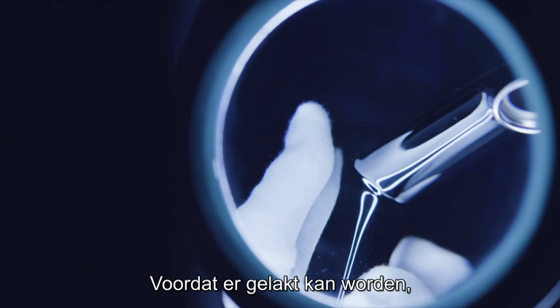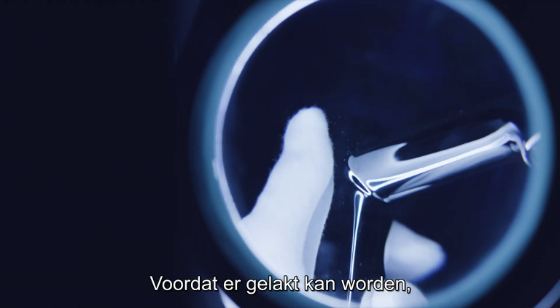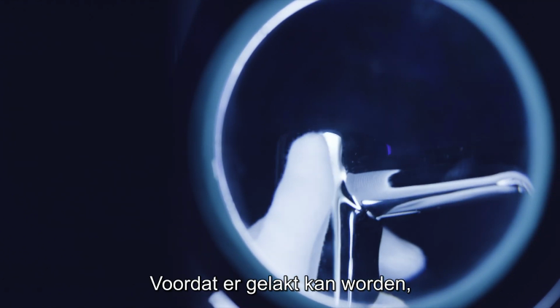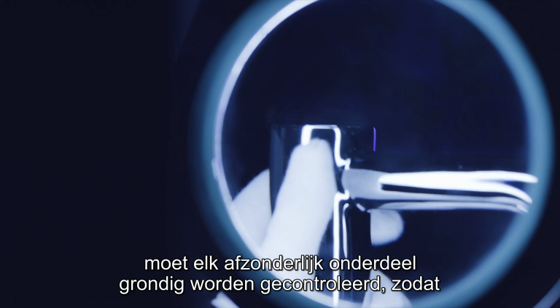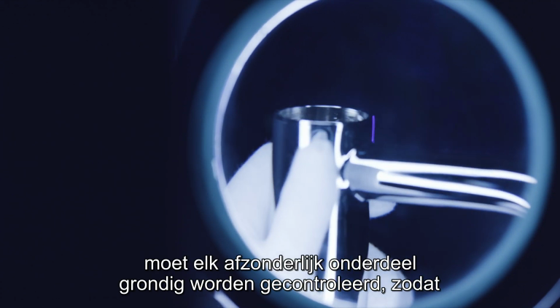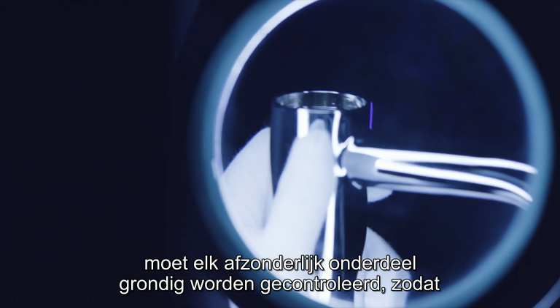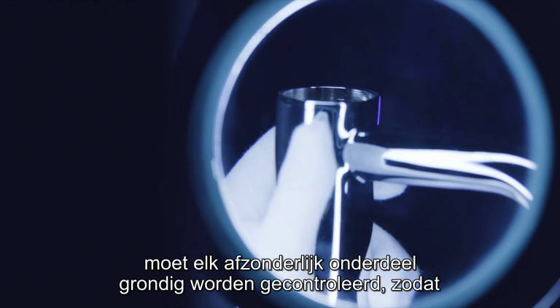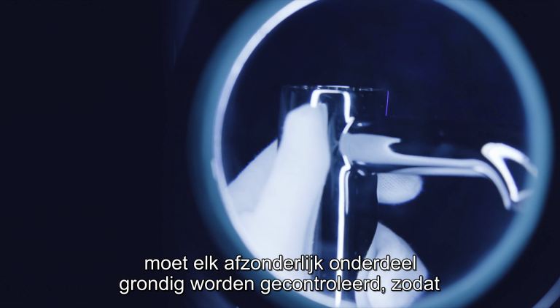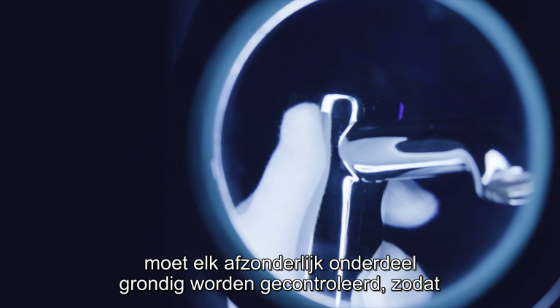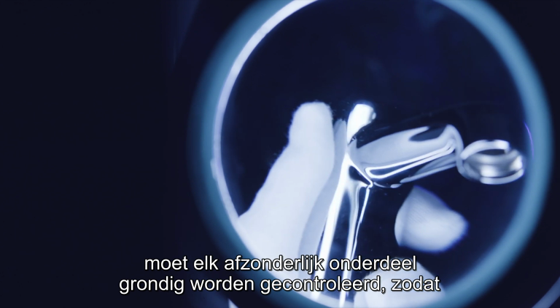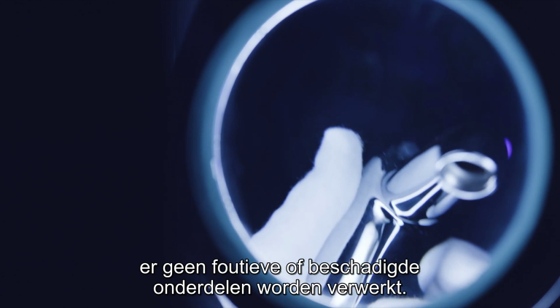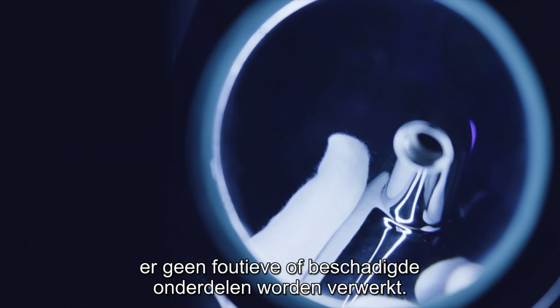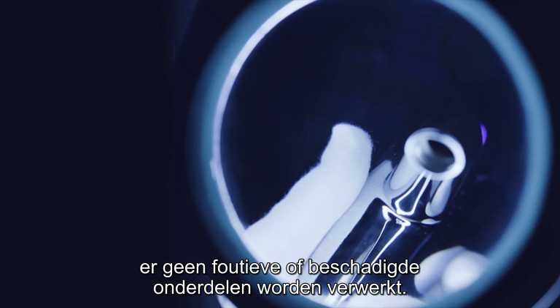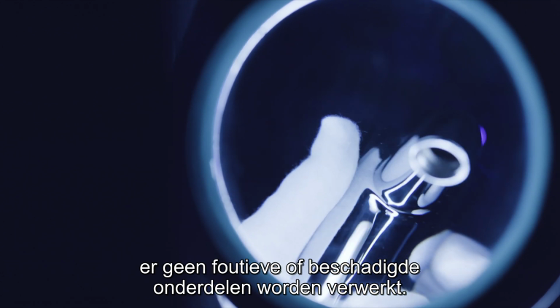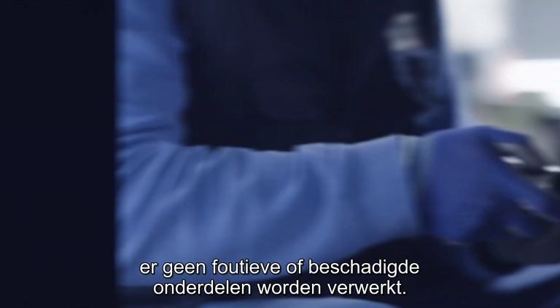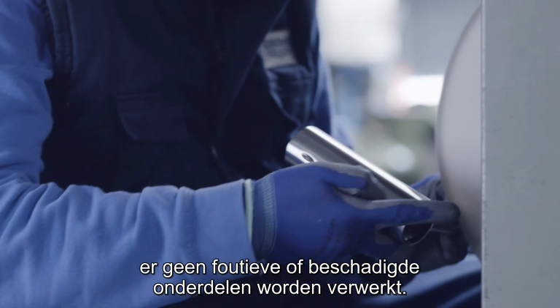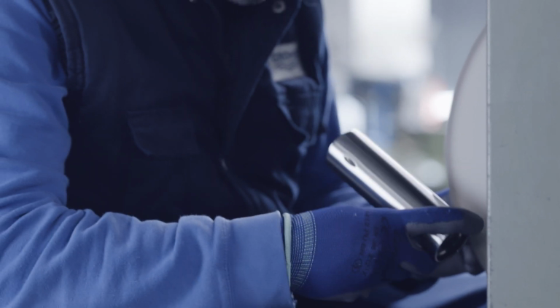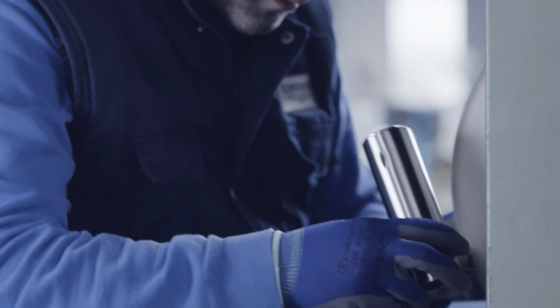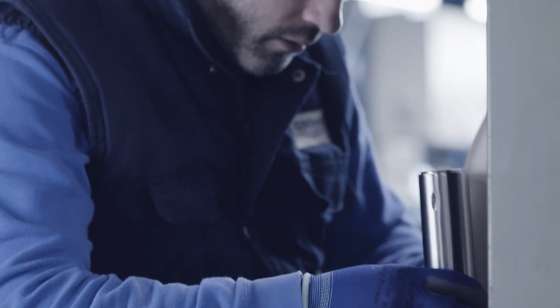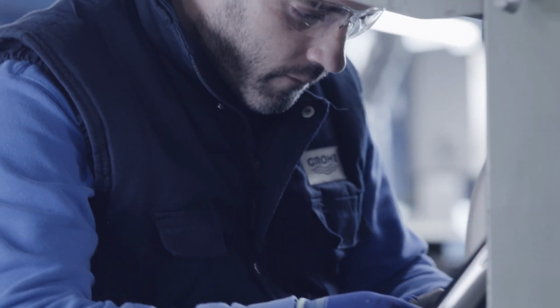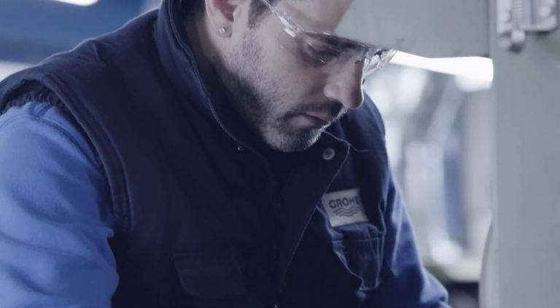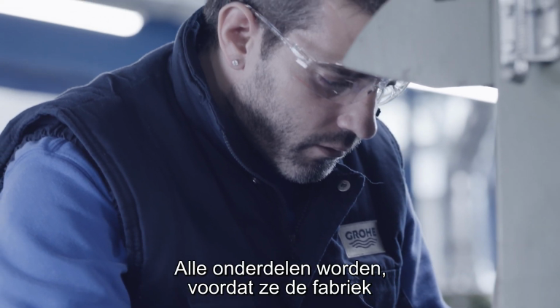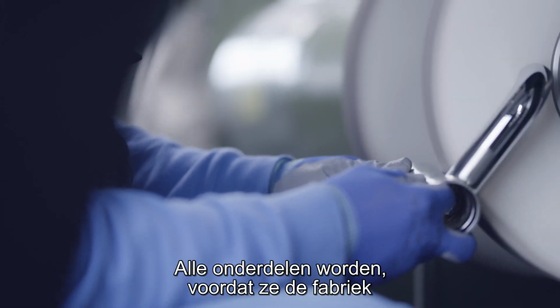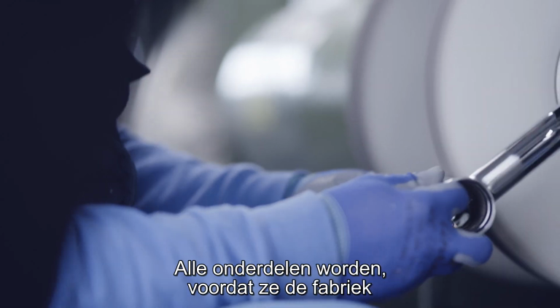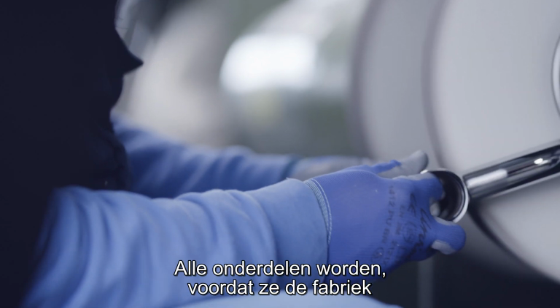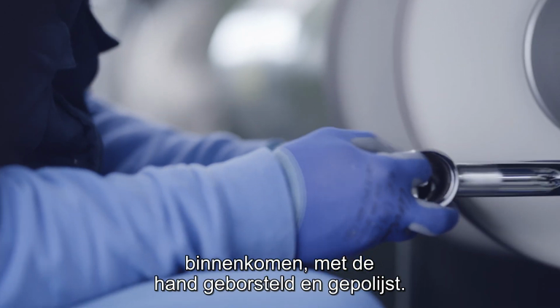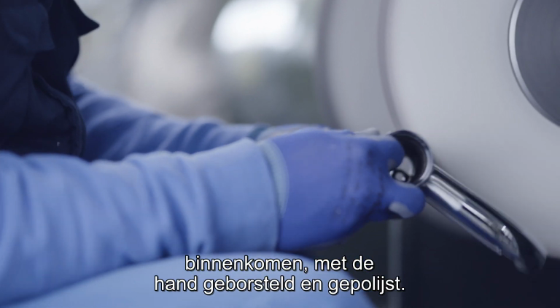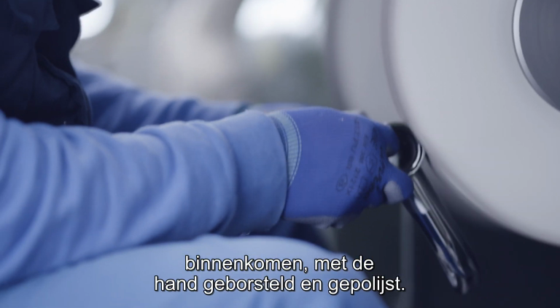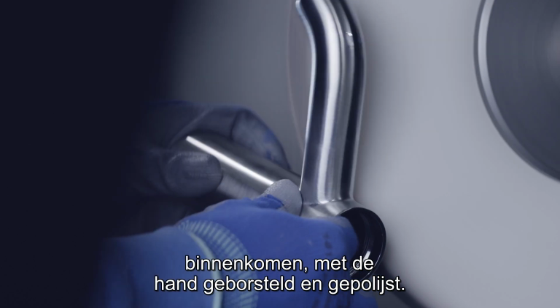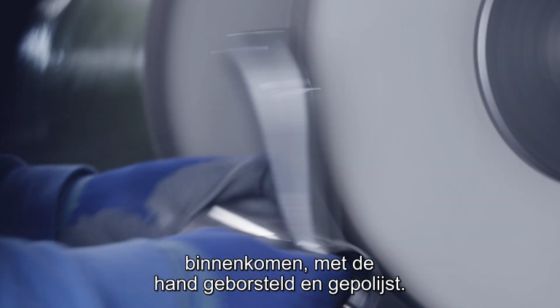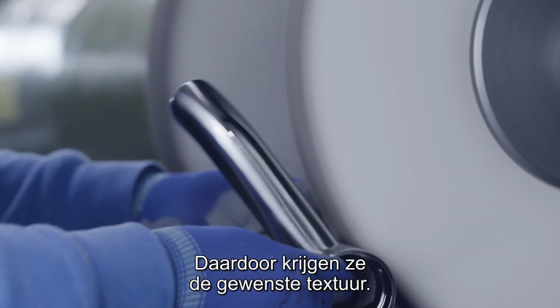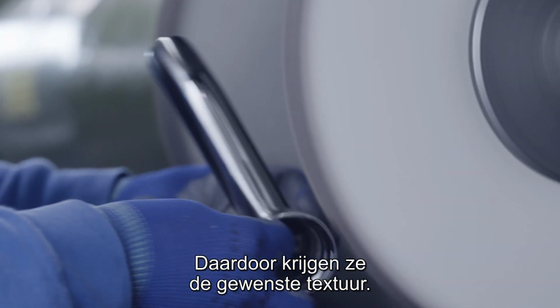Before a component can be colored, it is inspected in the factory to prevent defective components from being further processed. All components for products with a brushed finish are brushed manually to achieve the brushed color effect.